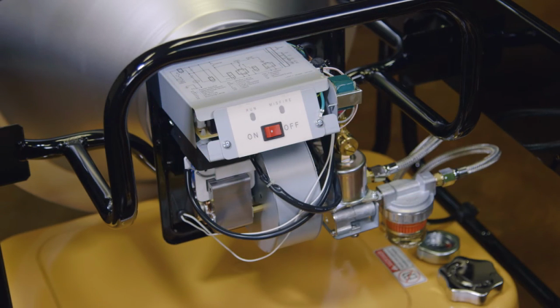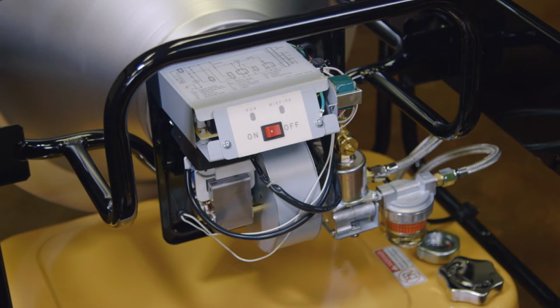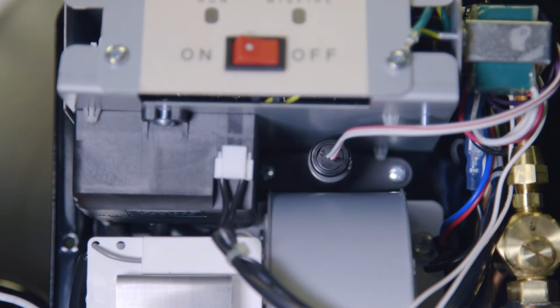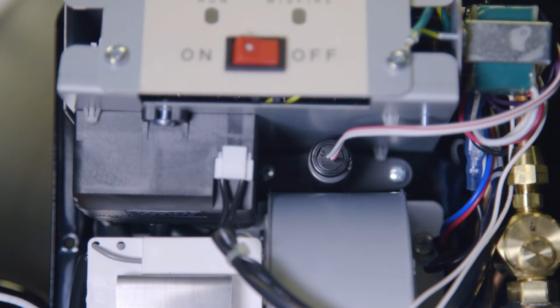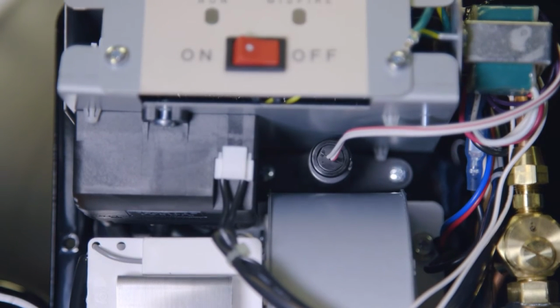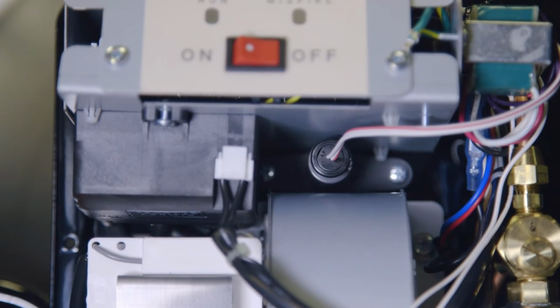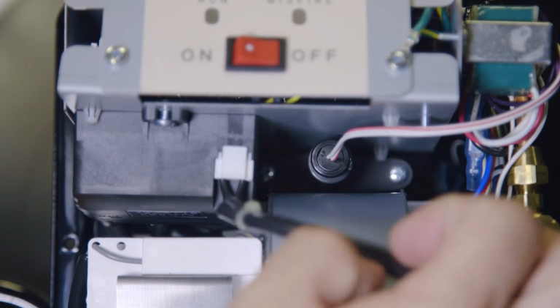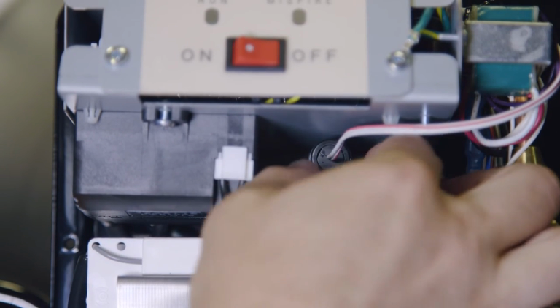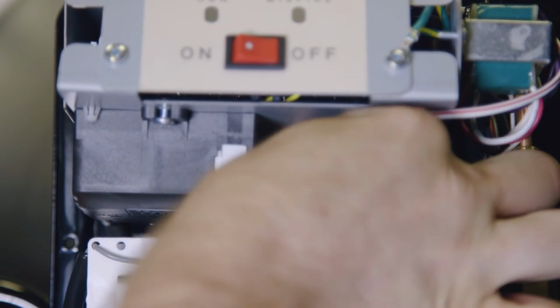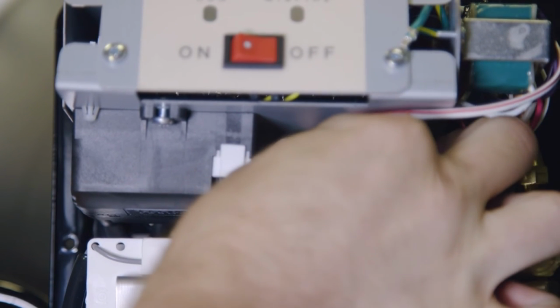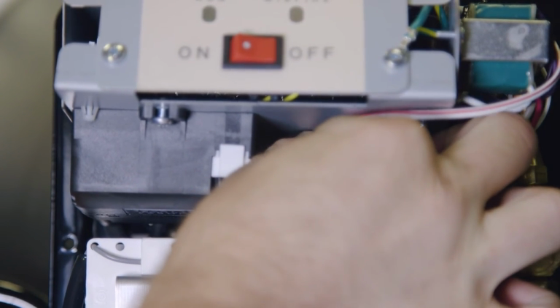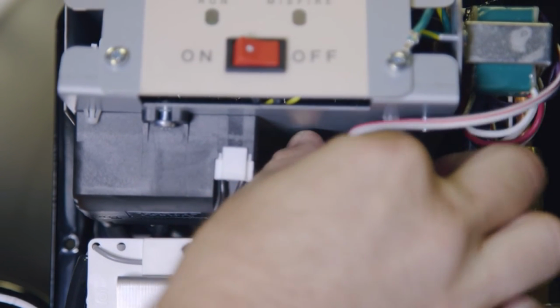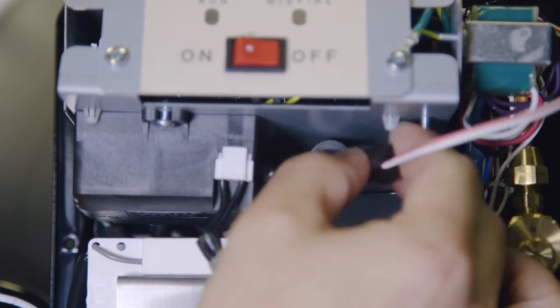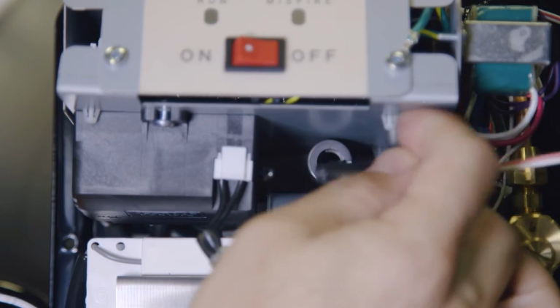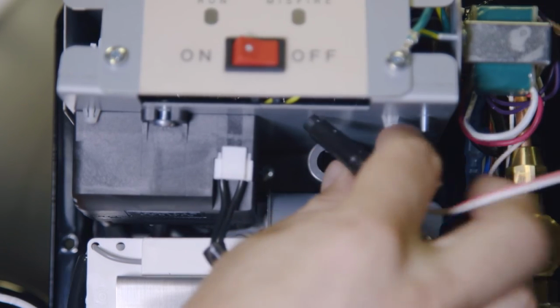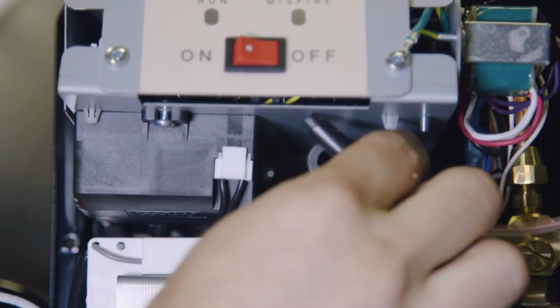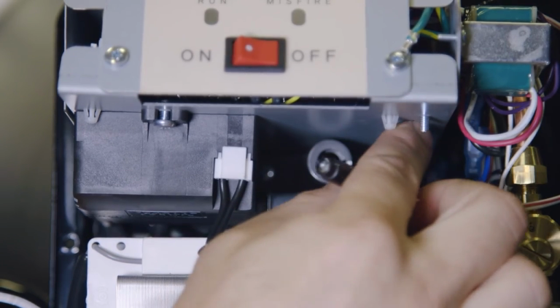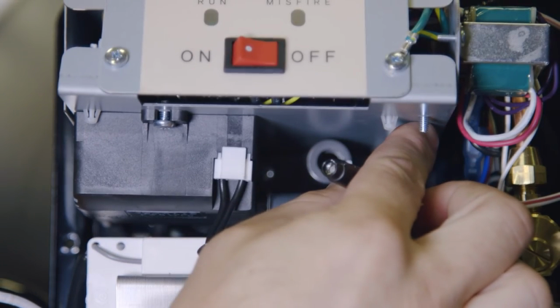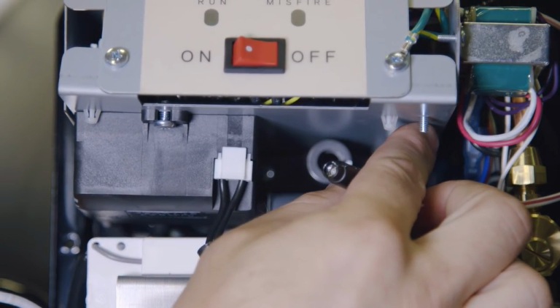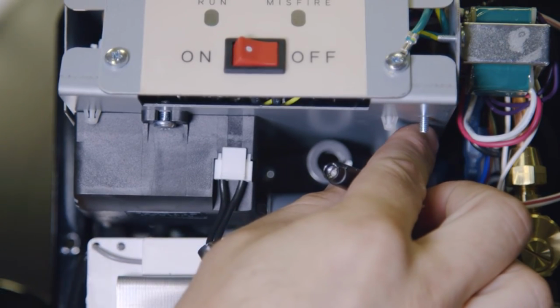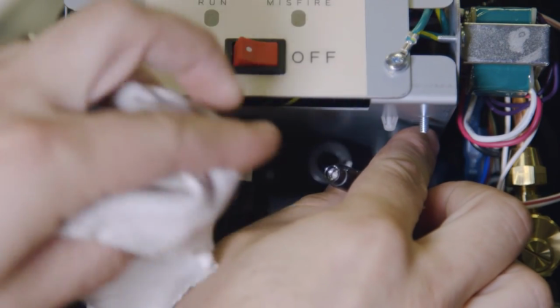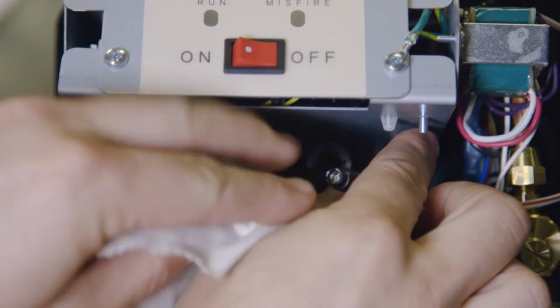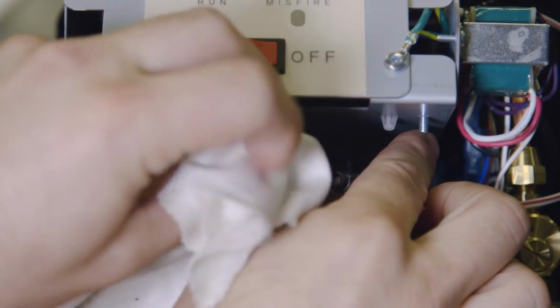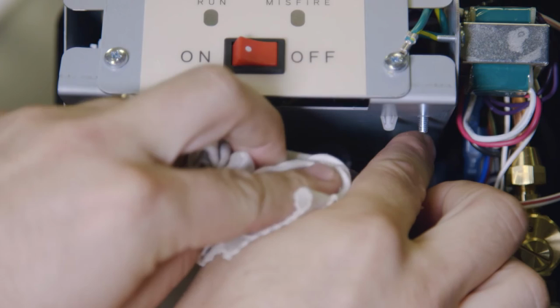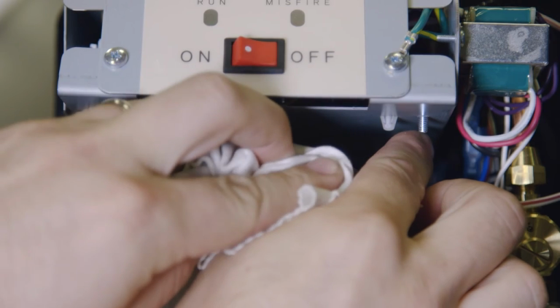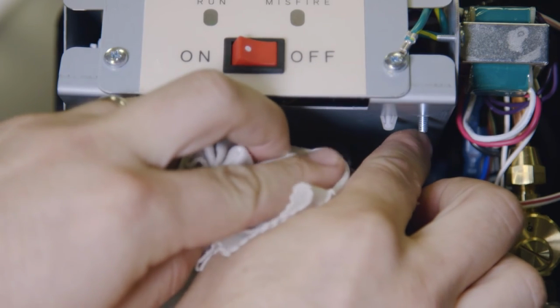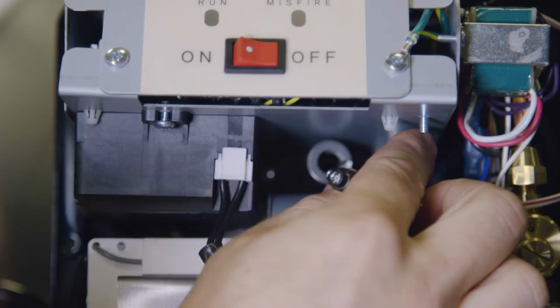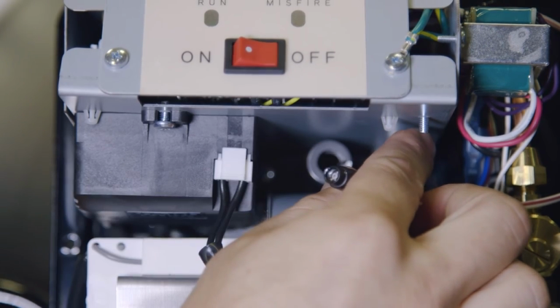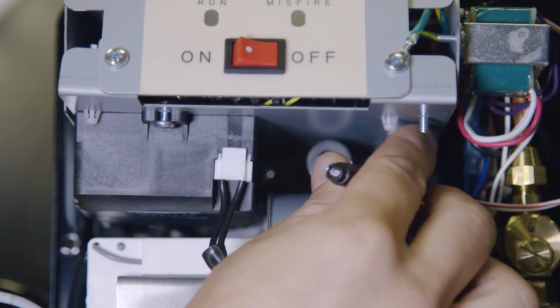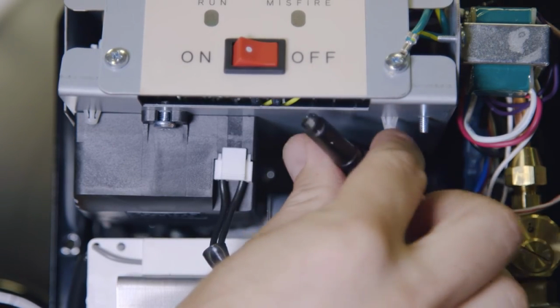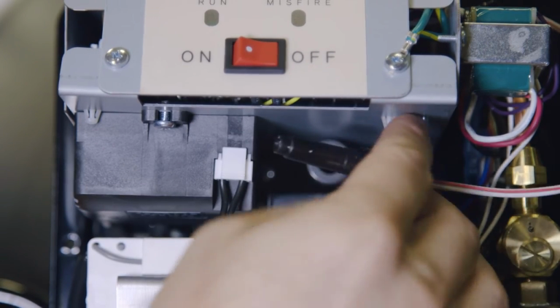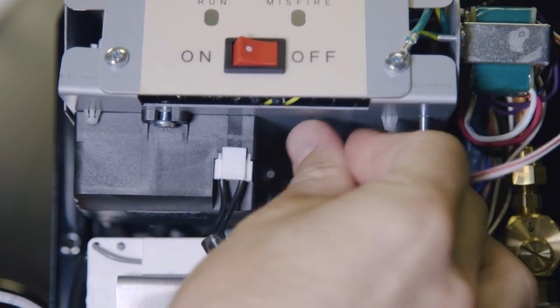Unplug the cylindrical flame monitor from the tube located on the underside of the operating switch assembly. Inspect the flame monitor and use a swab or soft cloth to ensure that it is clean and free of materials which may obscure its ability to see a flame in the burner assembly during normal operation.